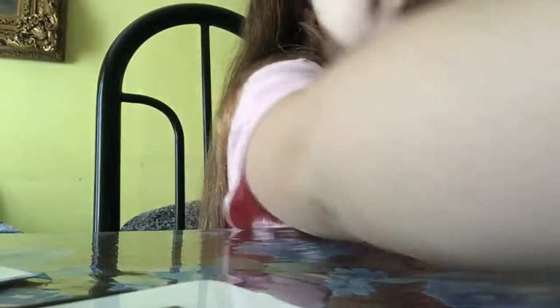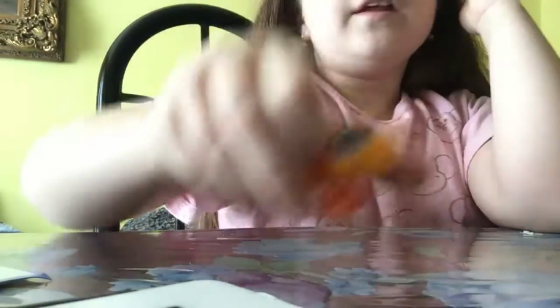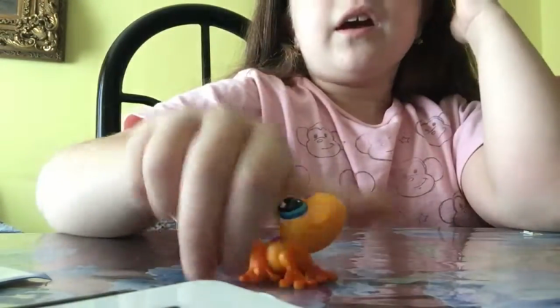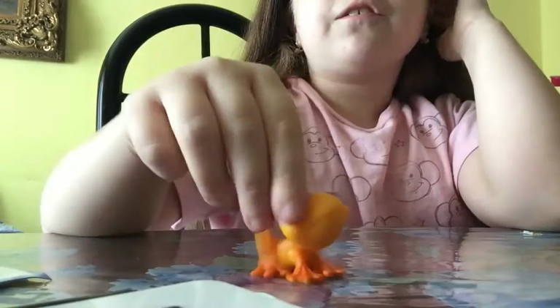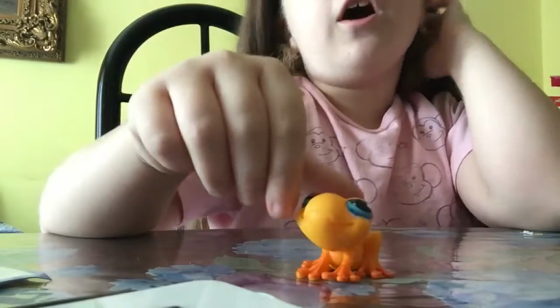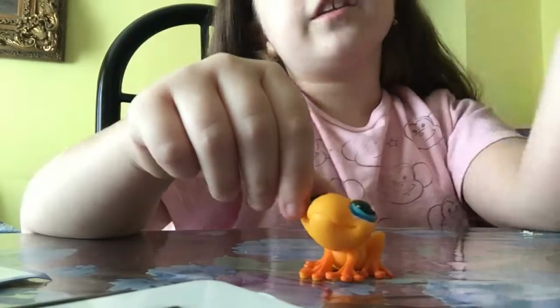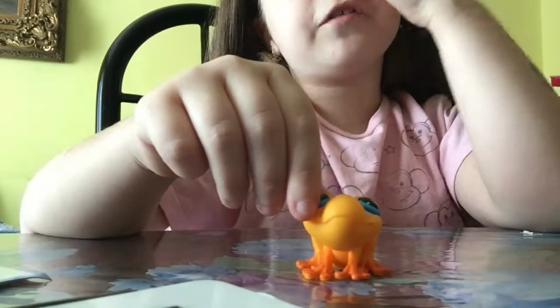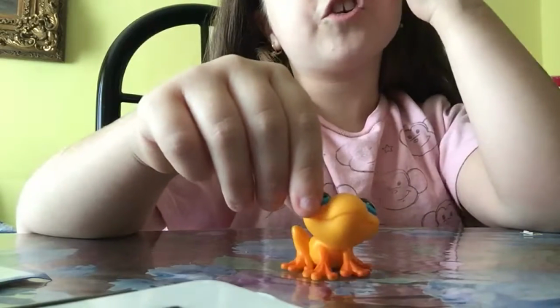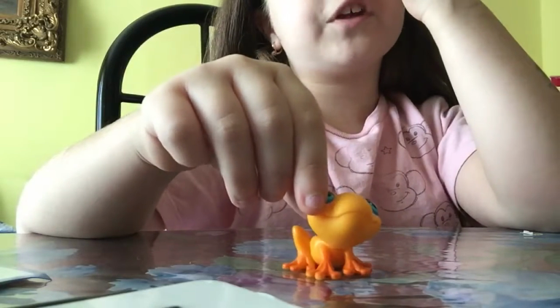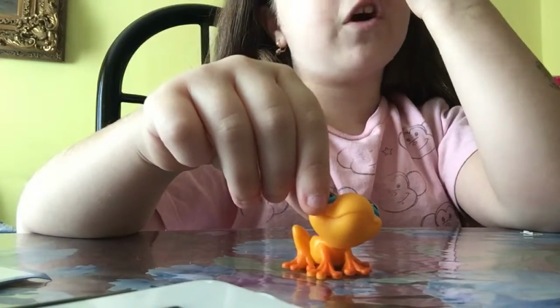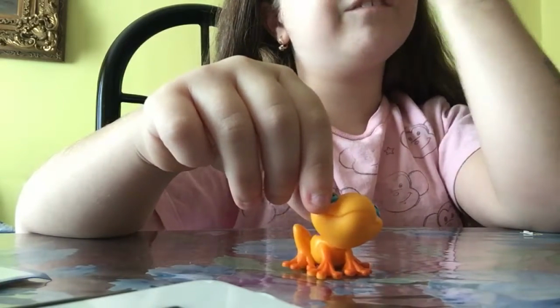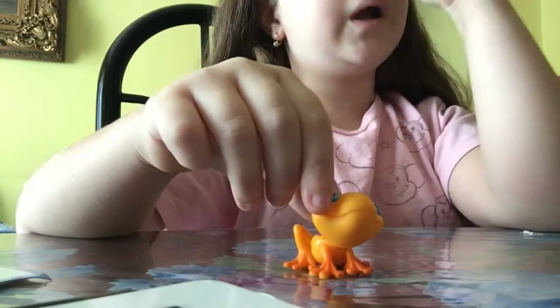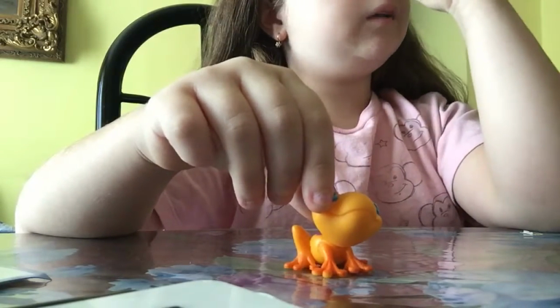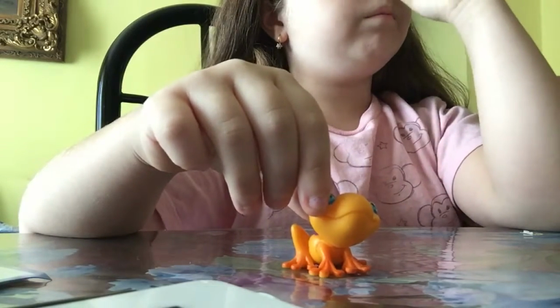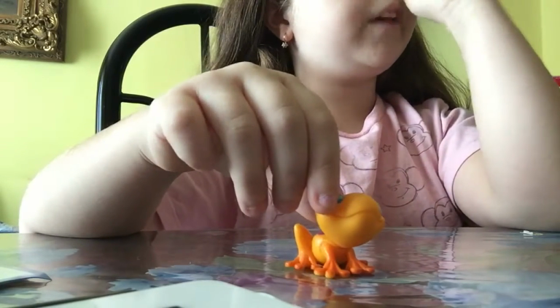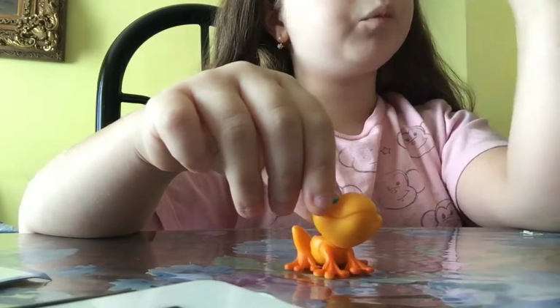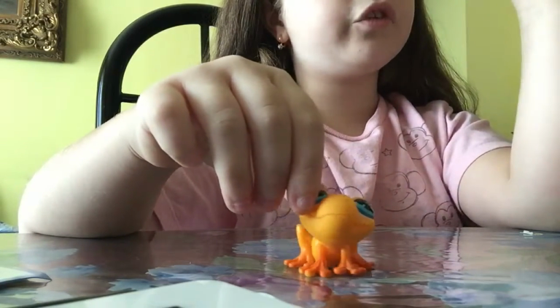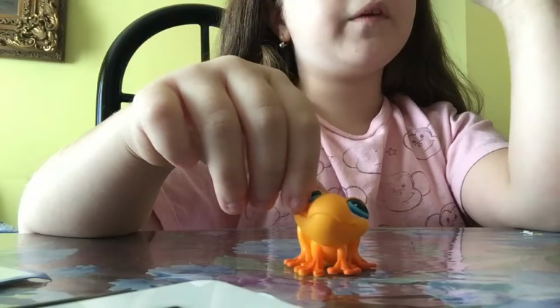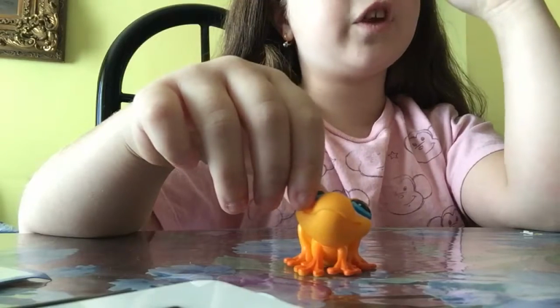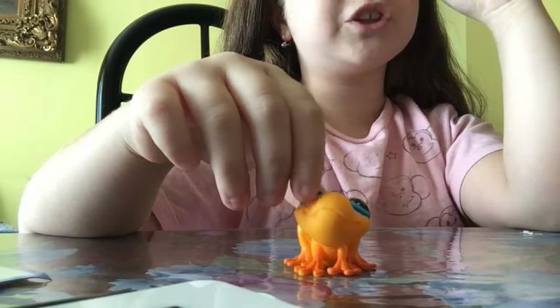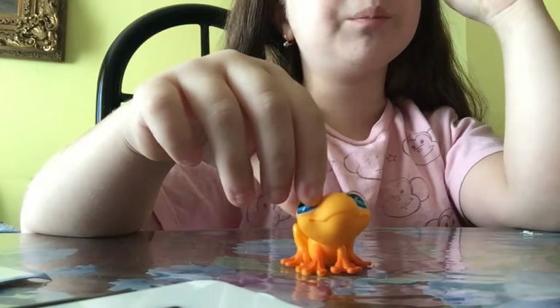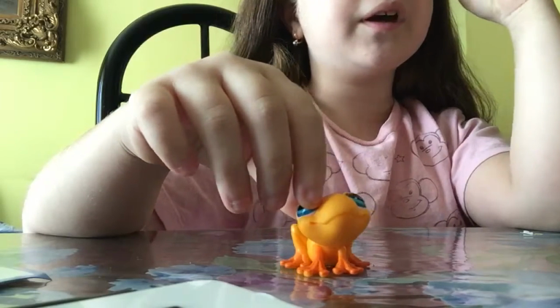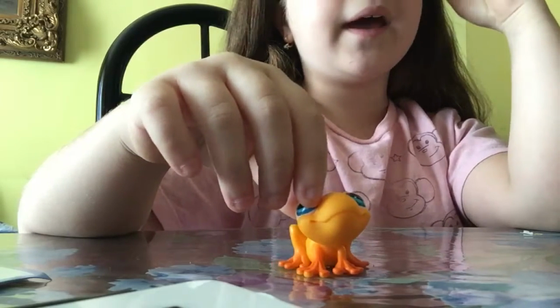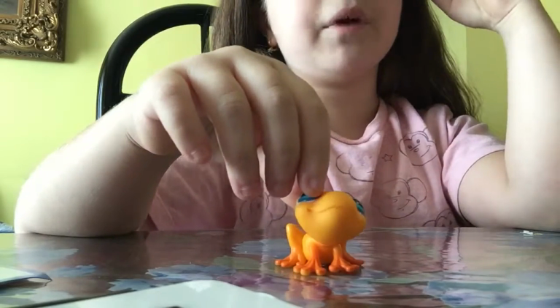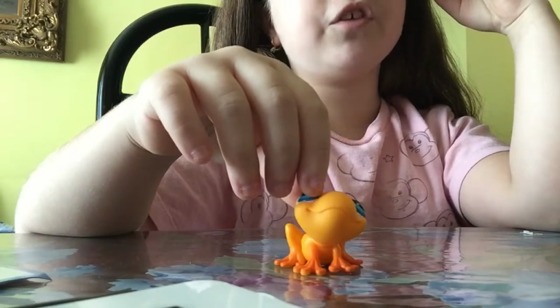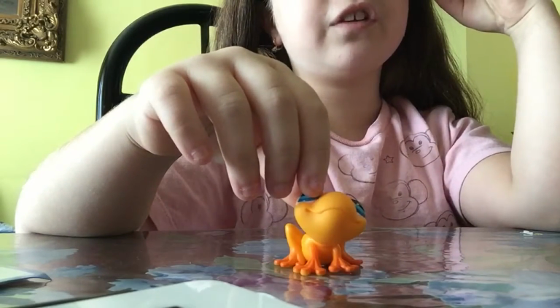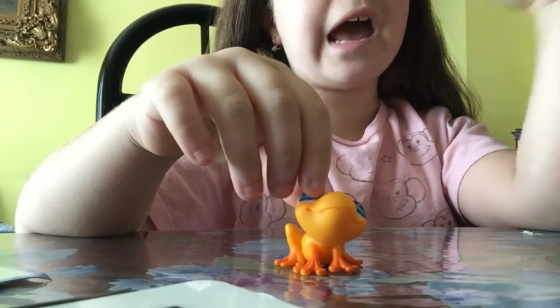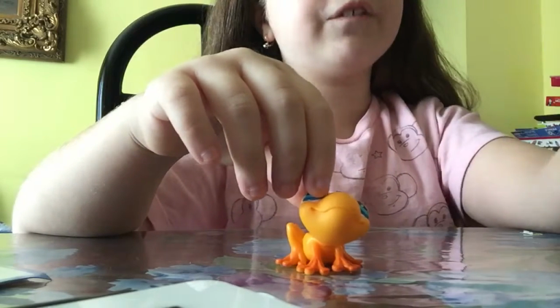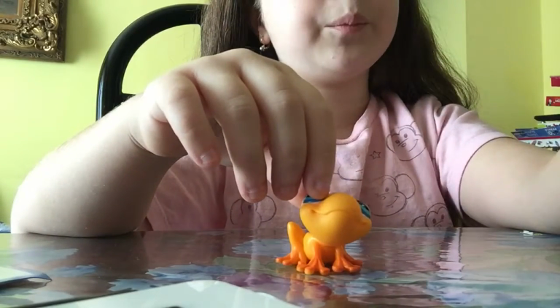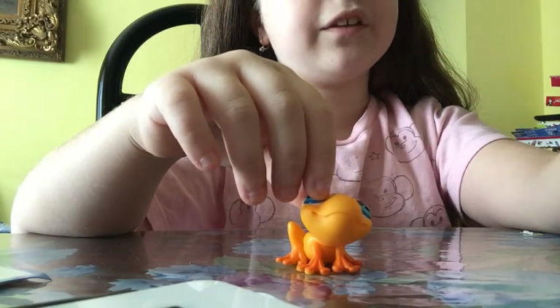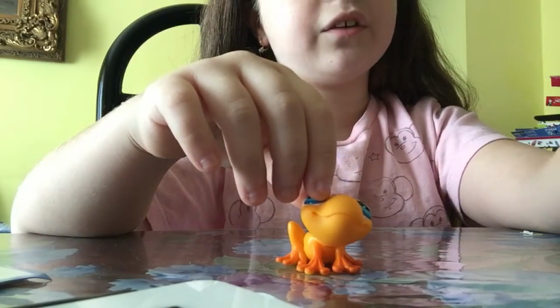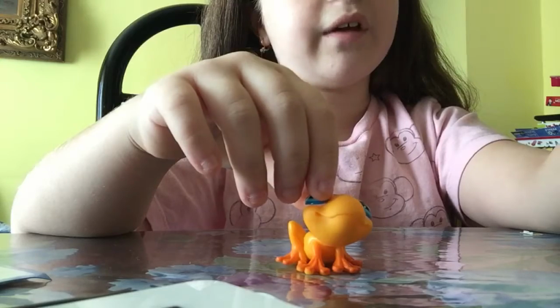And then I got this frog. This is my first LPS frog ever. And that one was also my first LPS sheep. And my first ever LPS lizard ever.